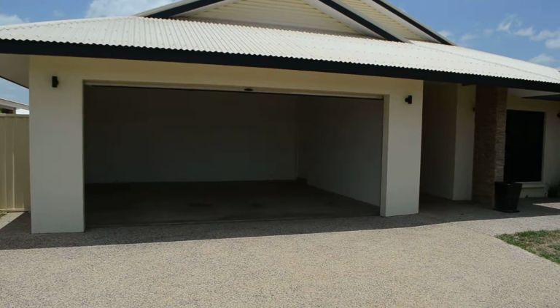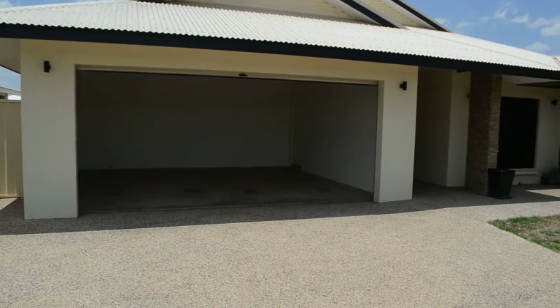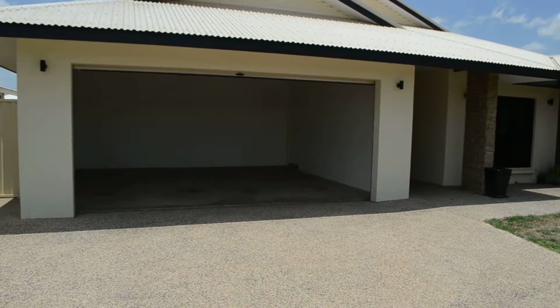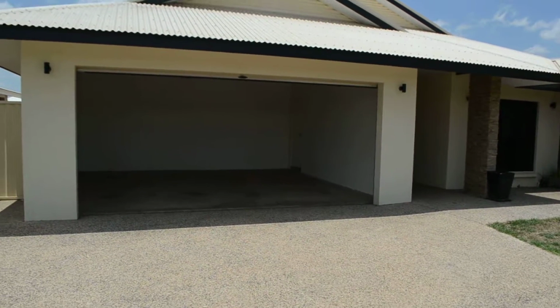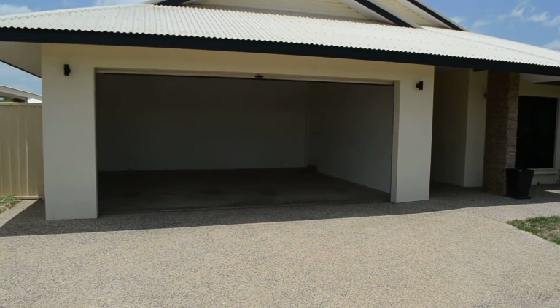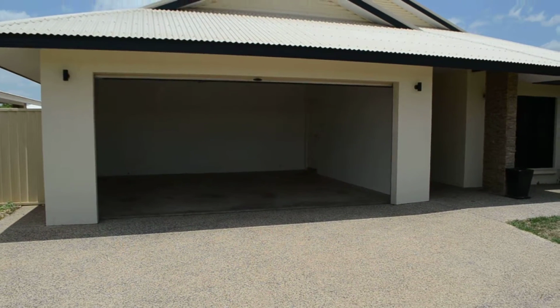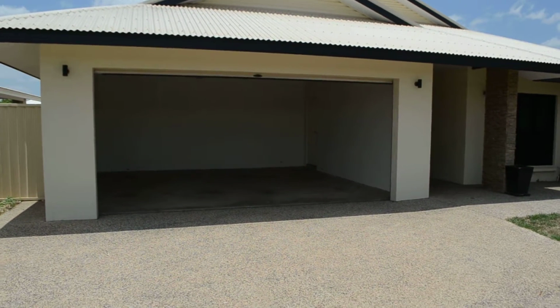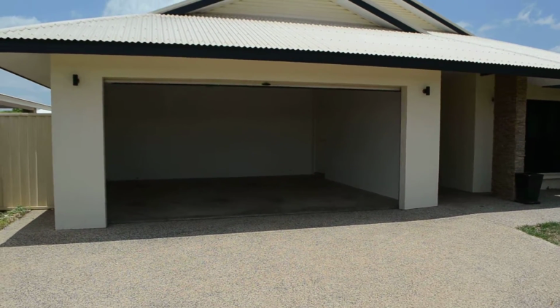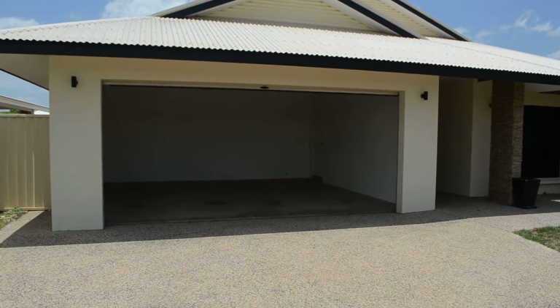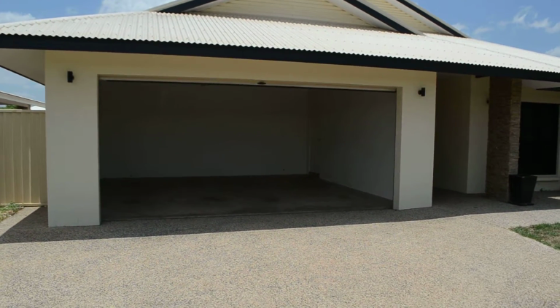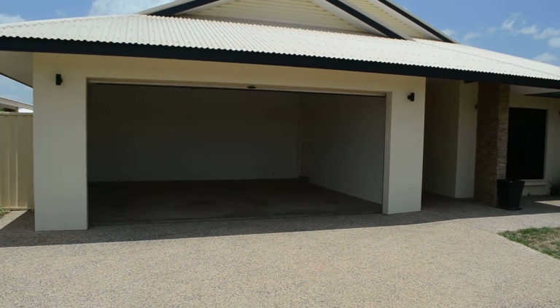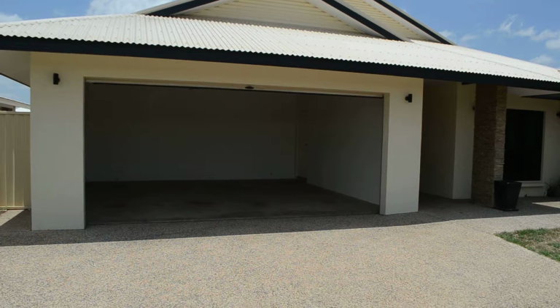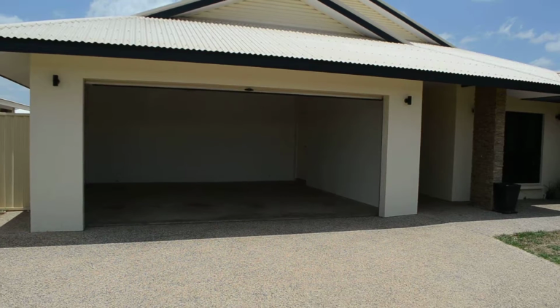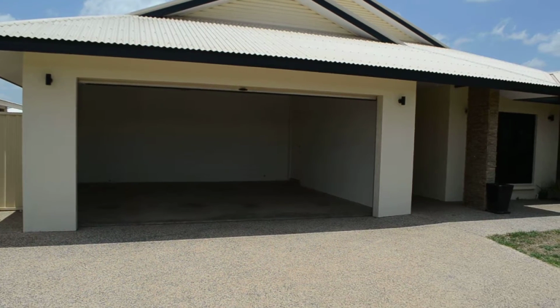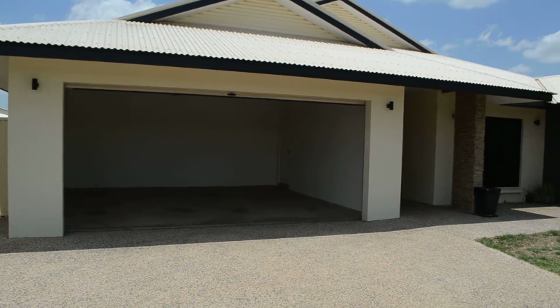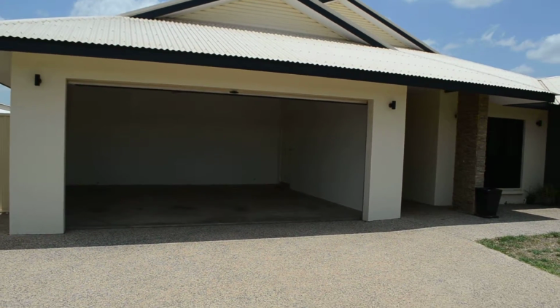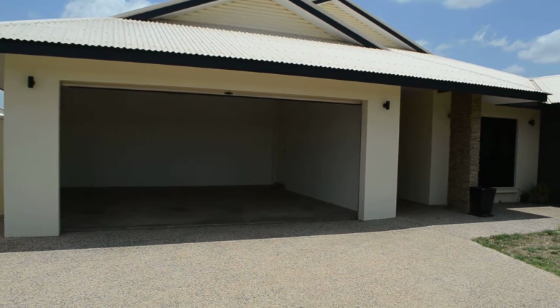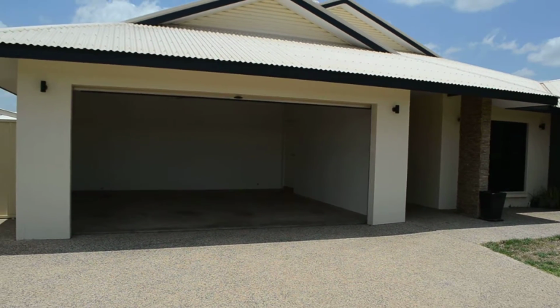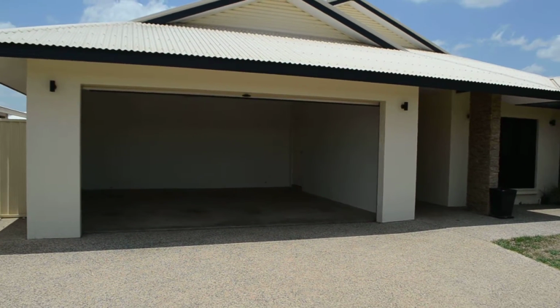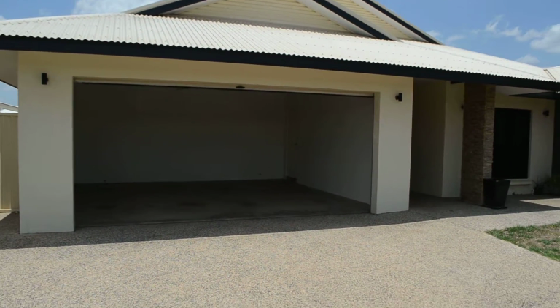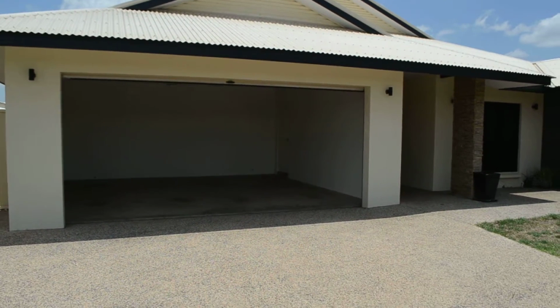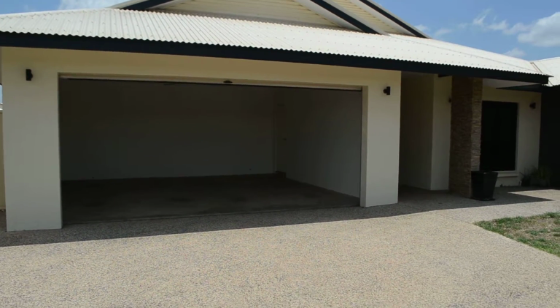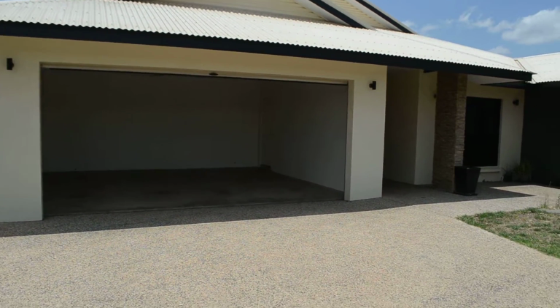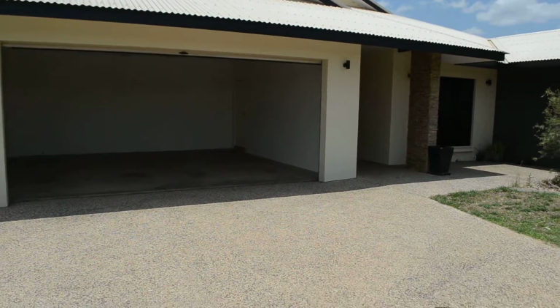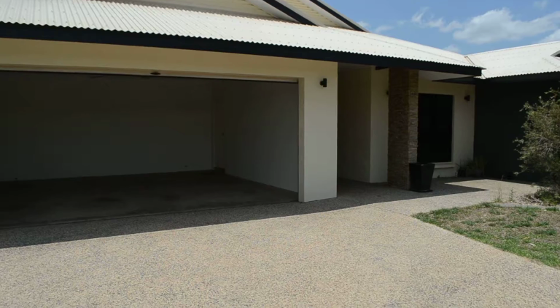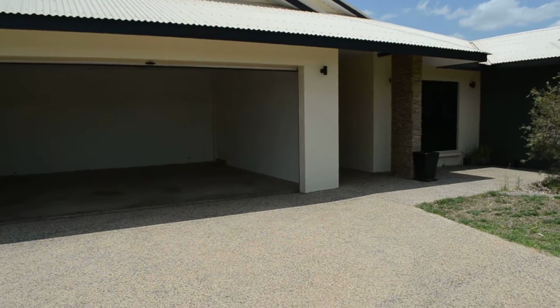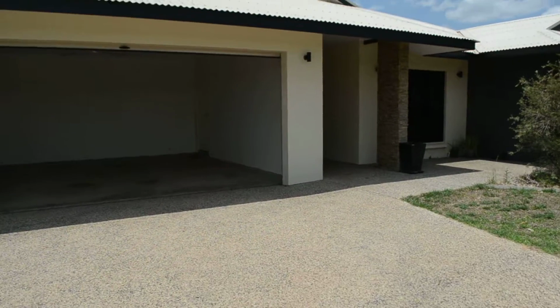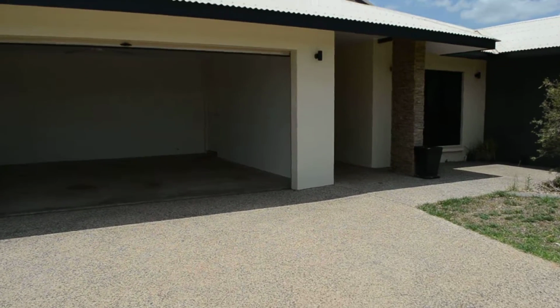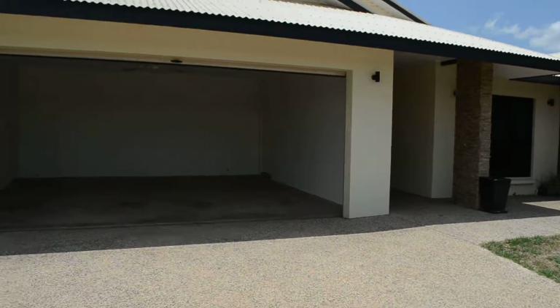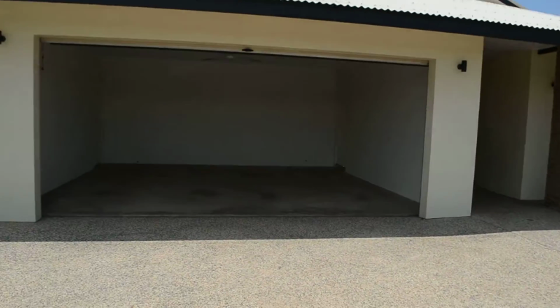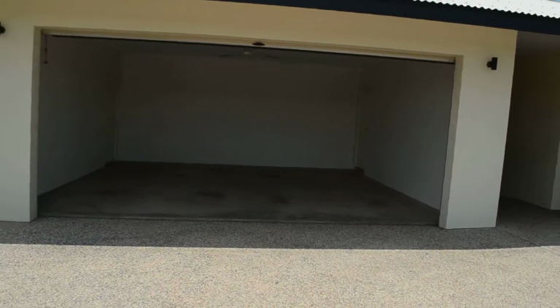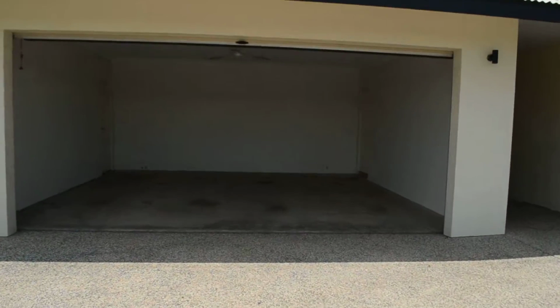Absolute Real Estate are happy to bring the property of number 7 Leary Street in Roseberry. The property is a ground level 4 bedroom home. On entering the property we have a large double lock up garage.